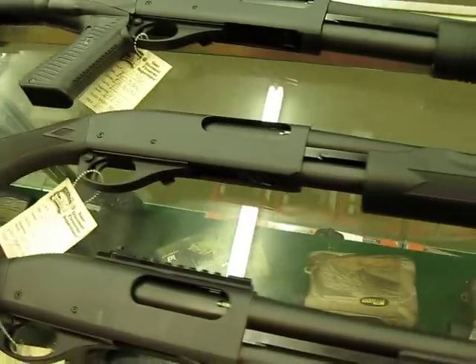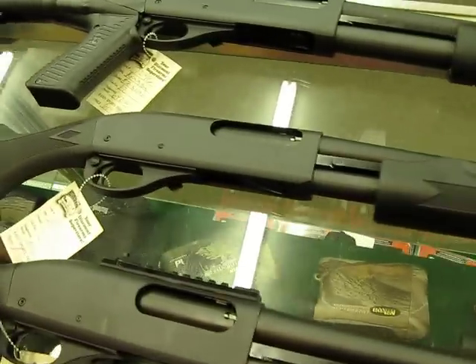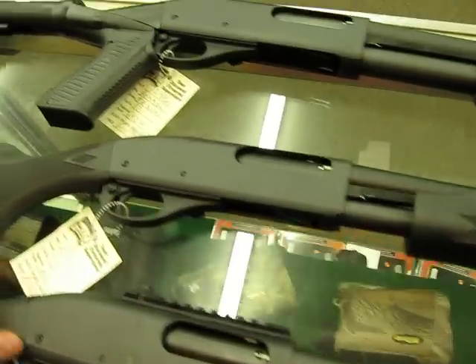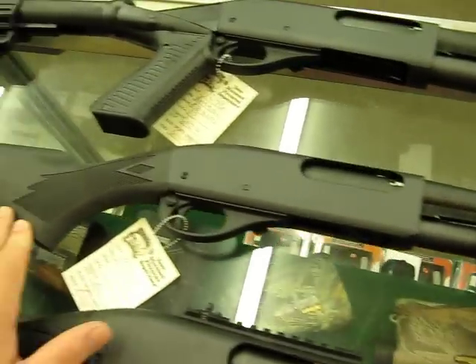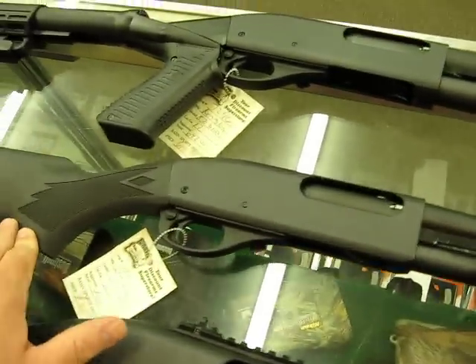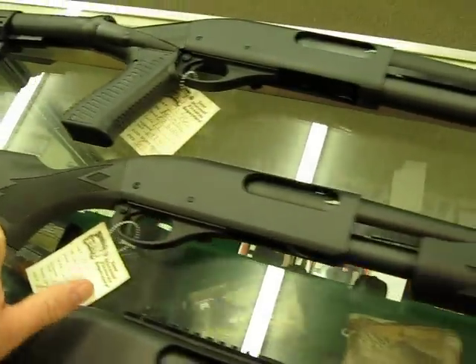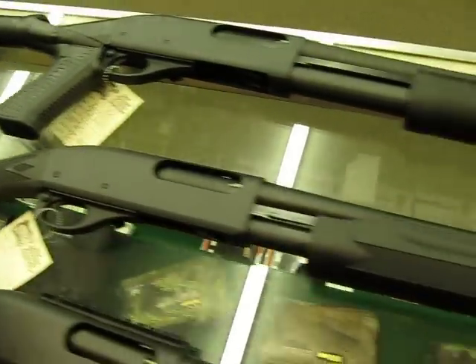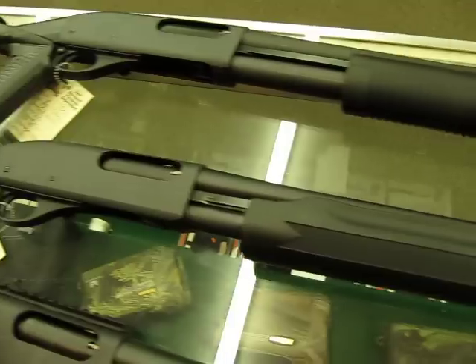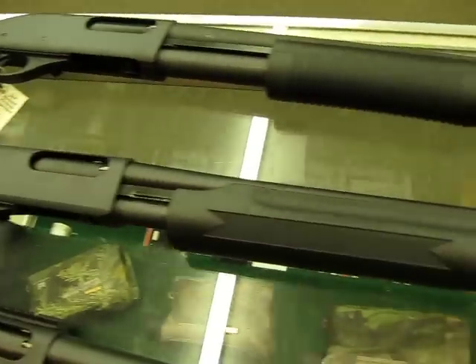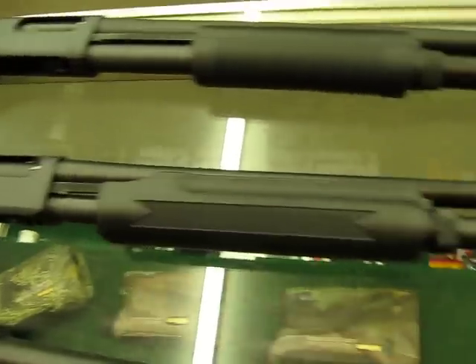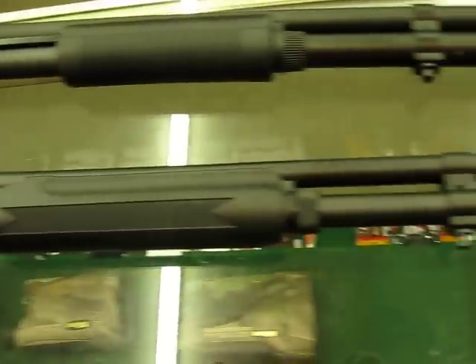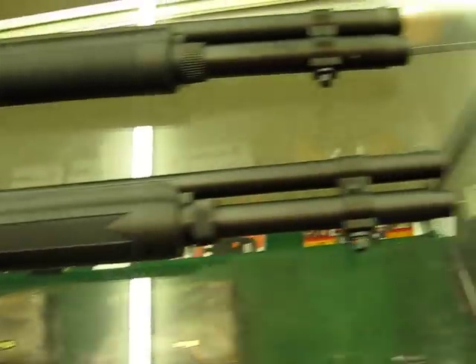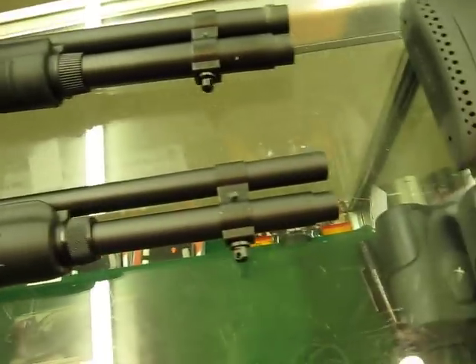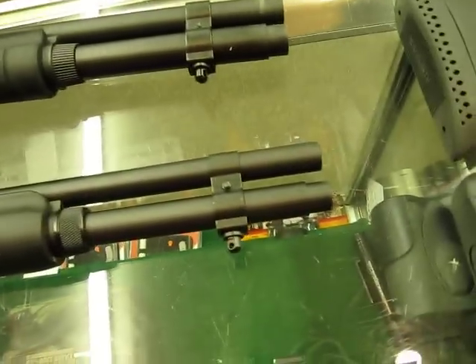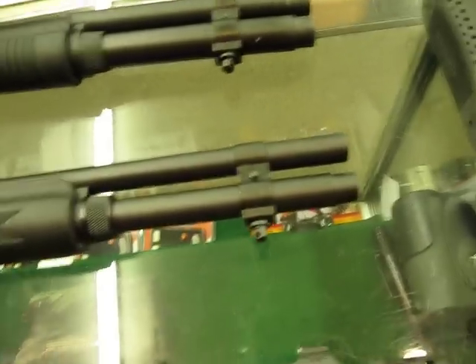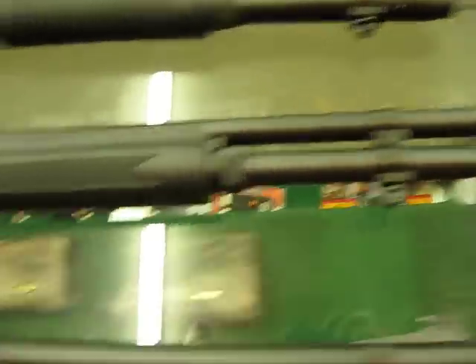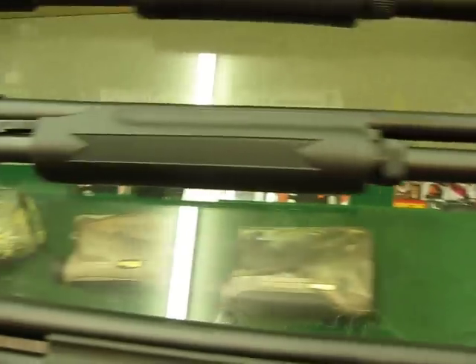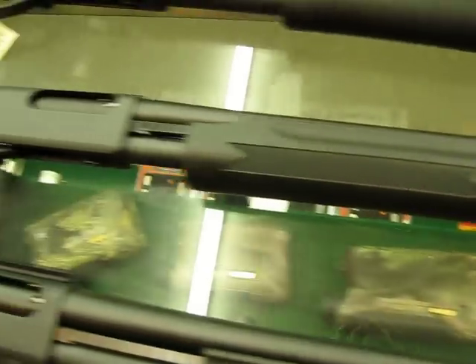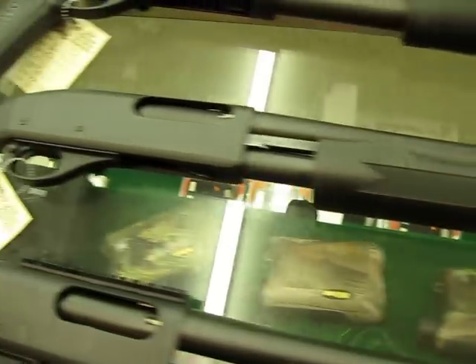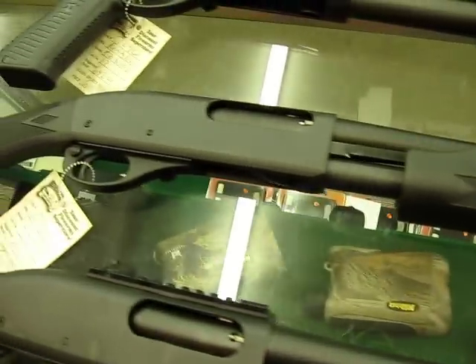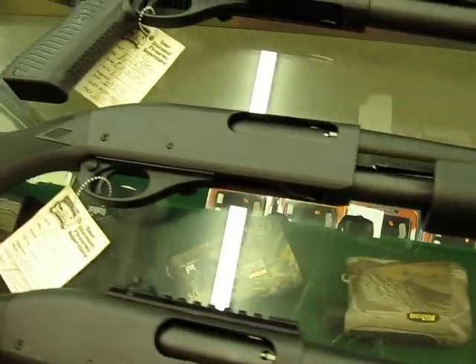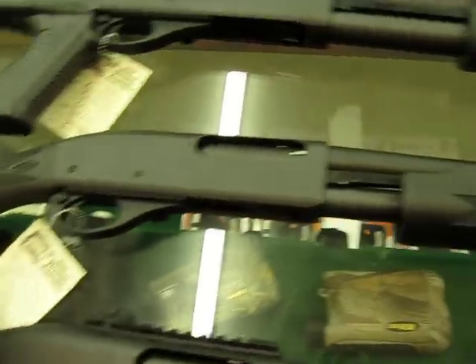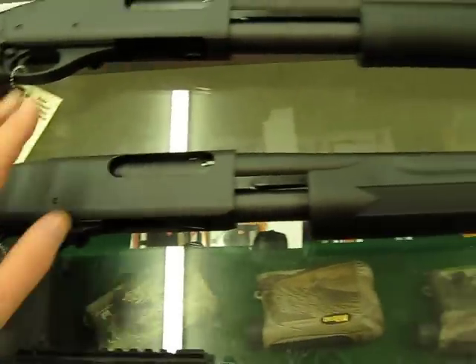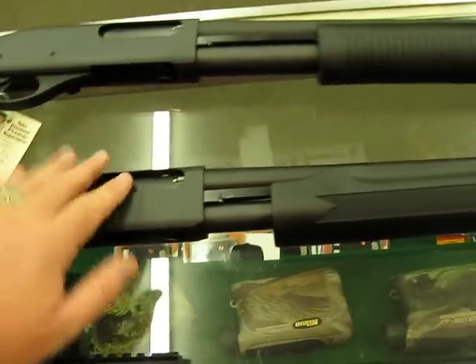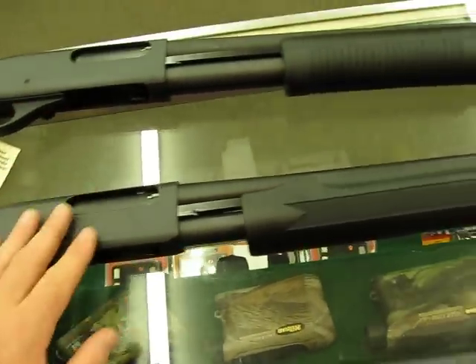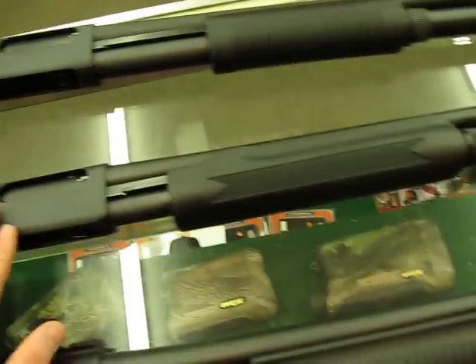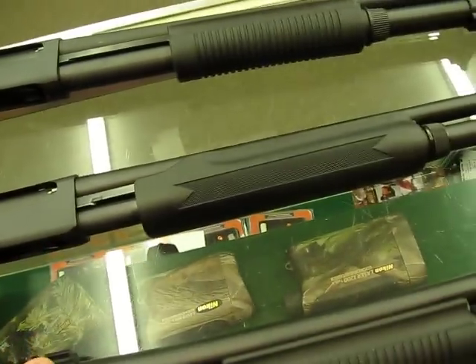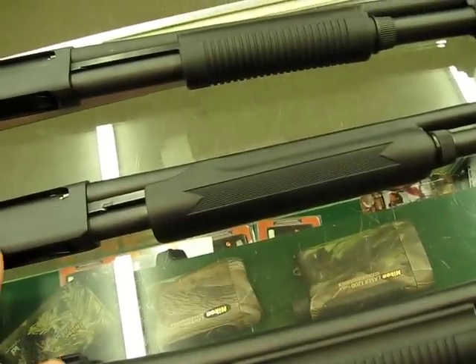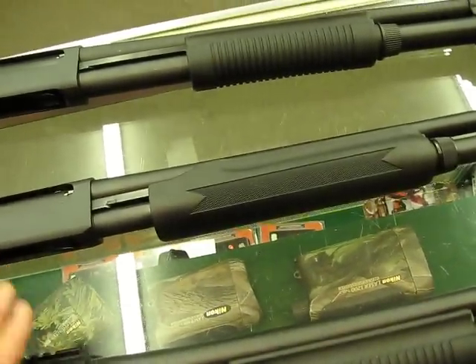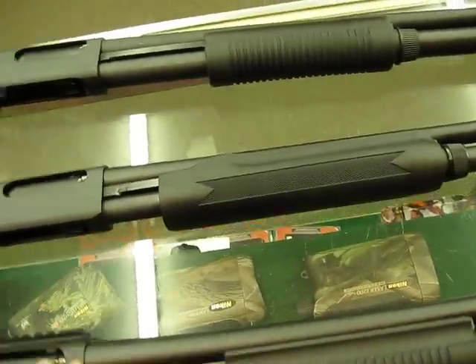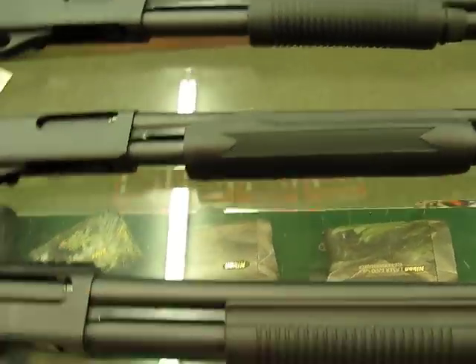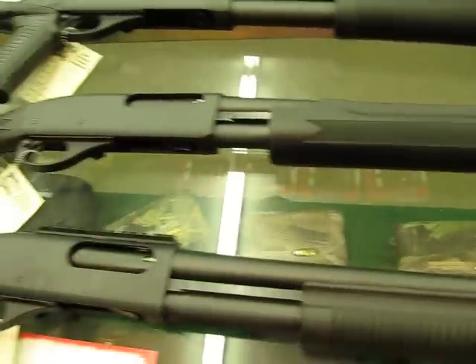This little guy here is fantastic. This is an 870 Tactical, but in 20 gauge. So this one's a lot nicer, easier to handle, and lighter.